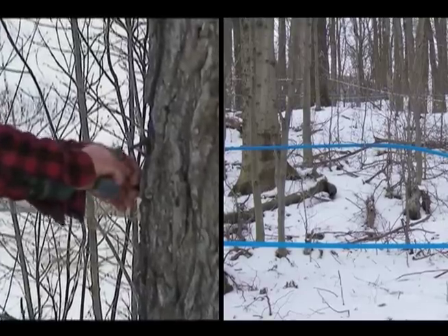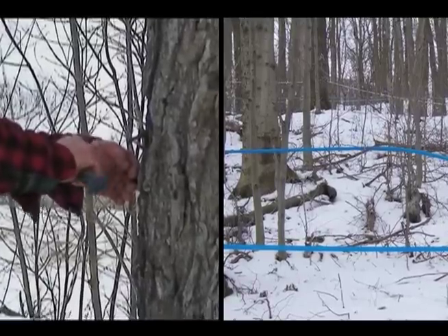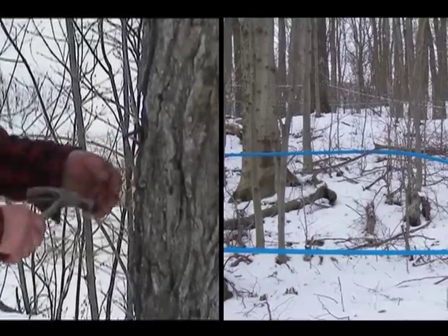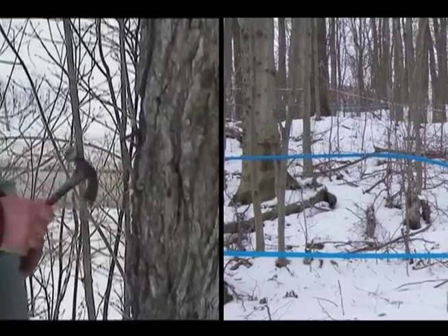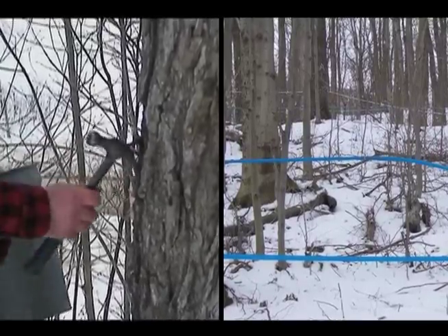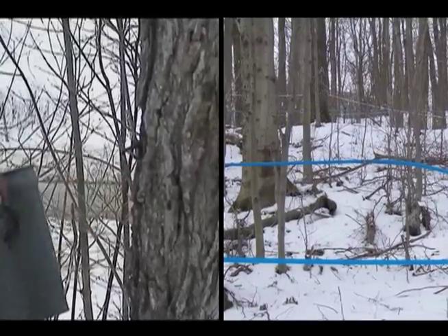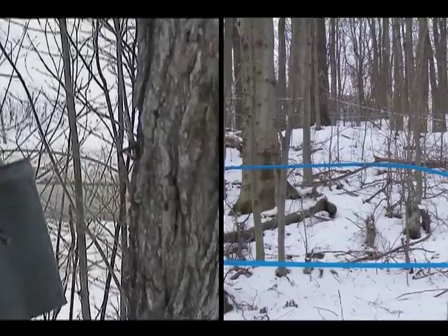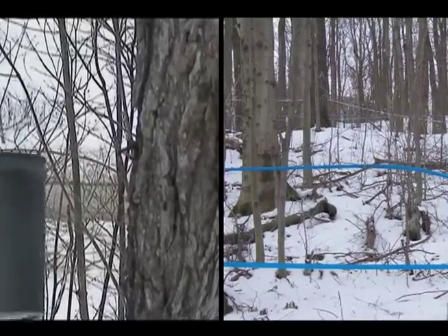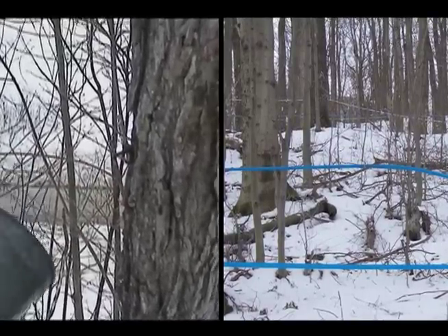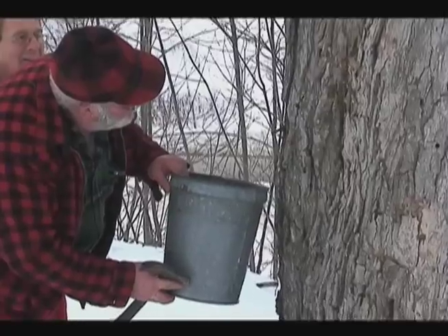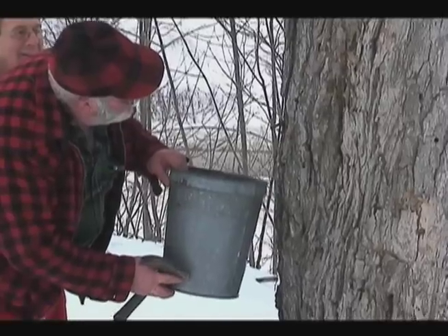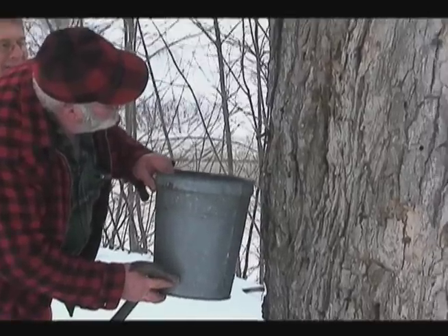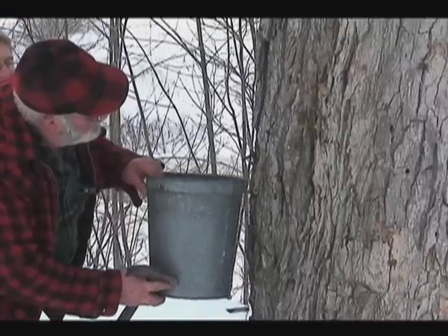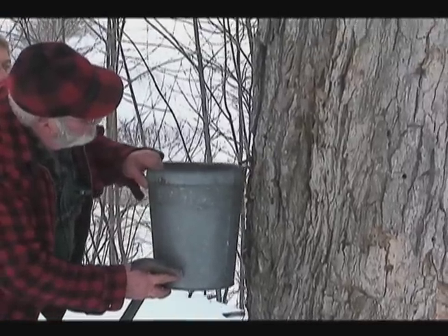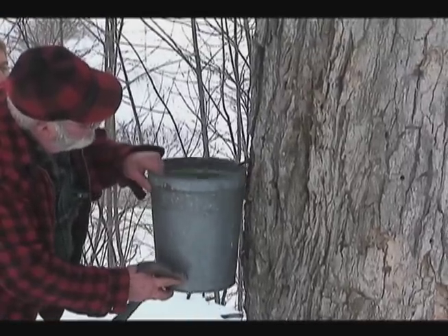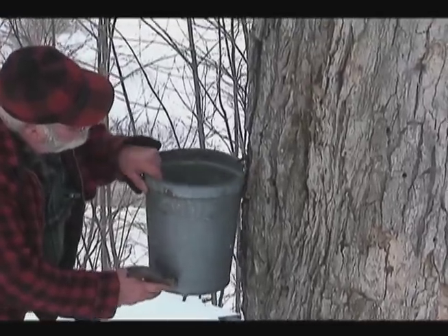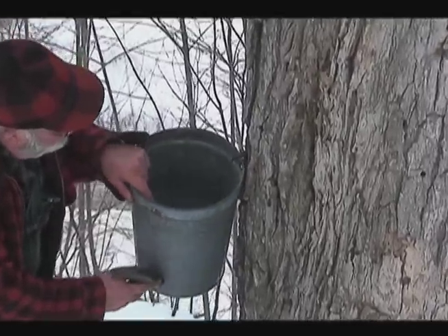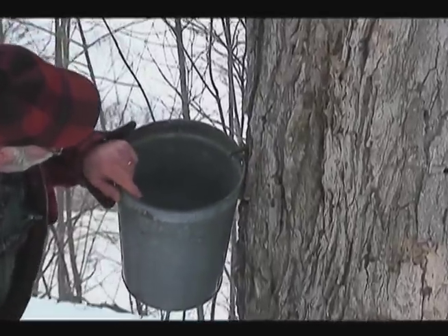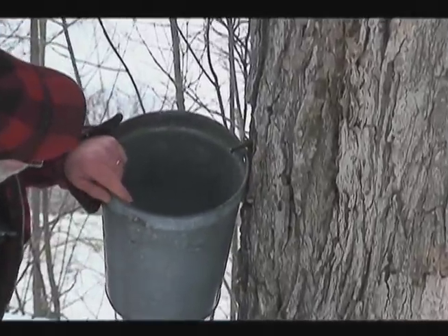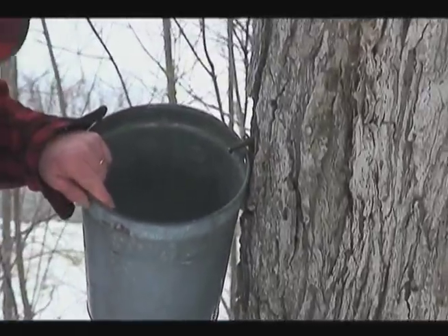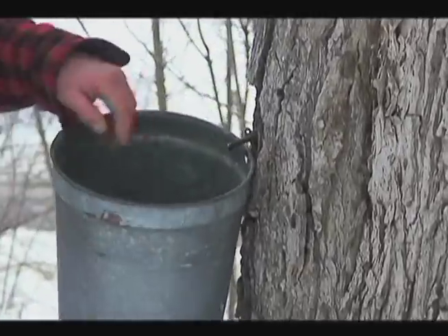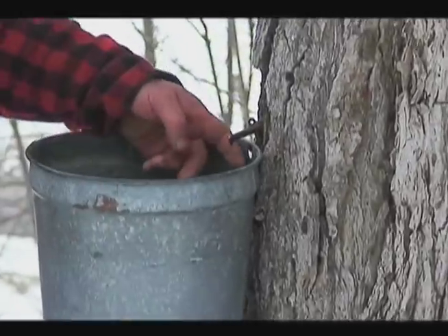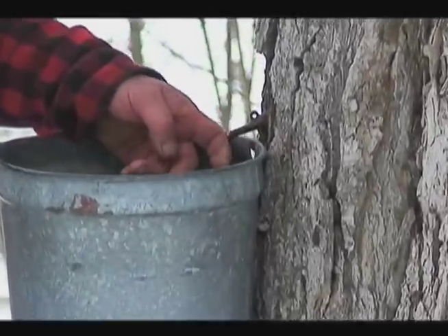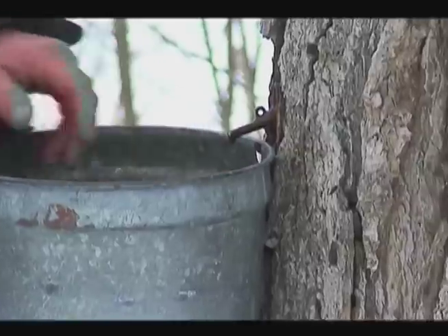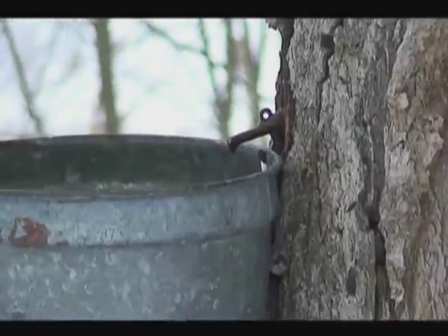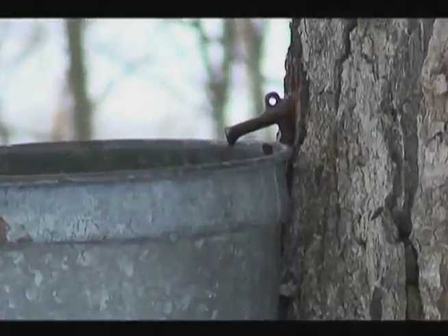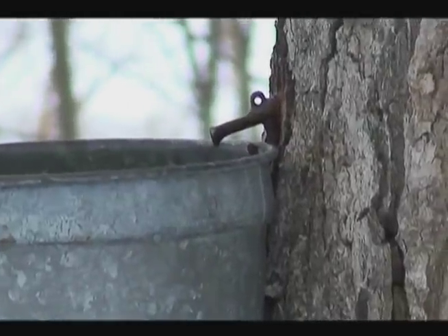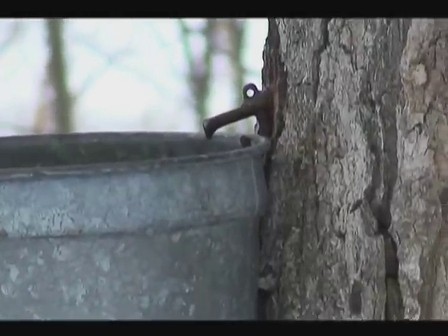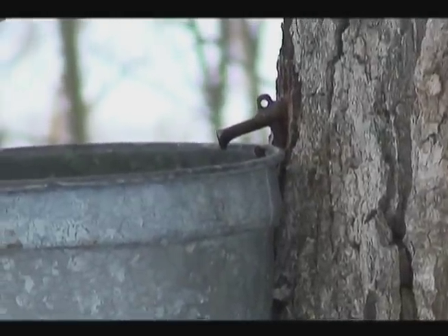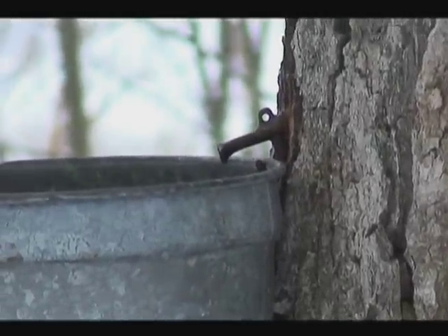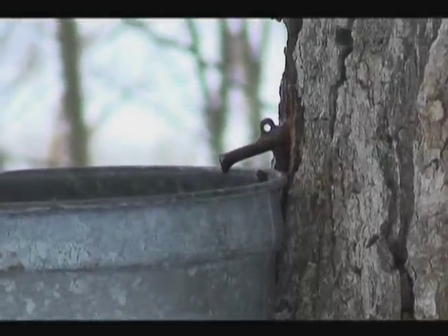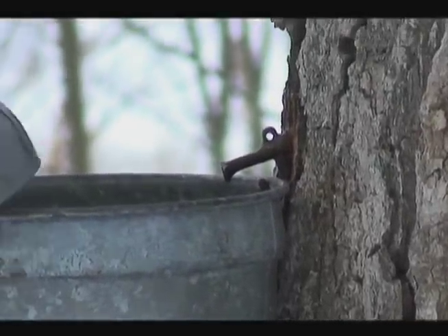Perhaps the most artful labor happens in the sap house, where those 44 gallons of water get boiled away. The process requires equipment, fuel, cleanliness, patience, and constant vigilance.